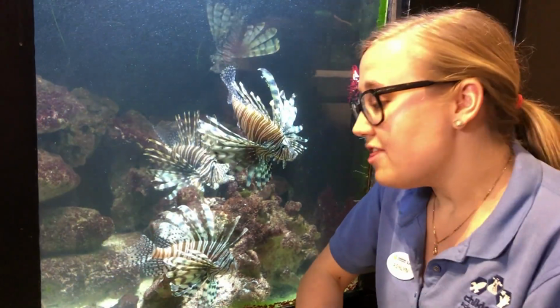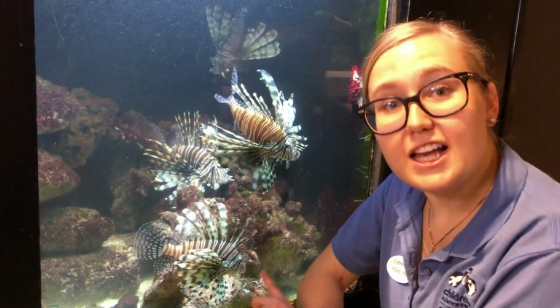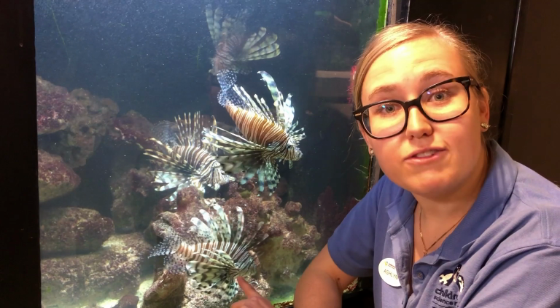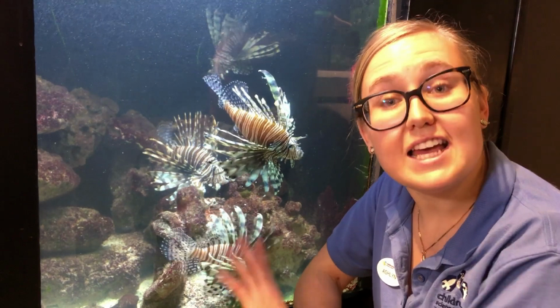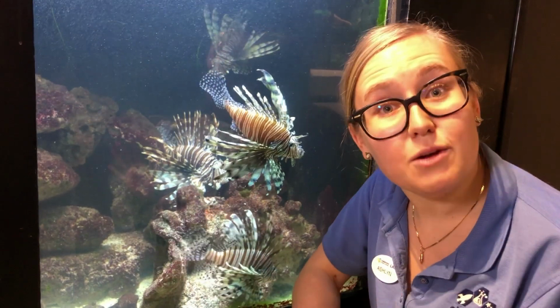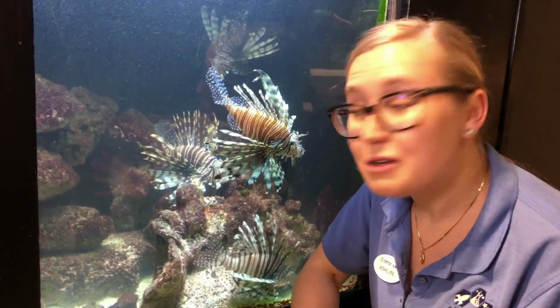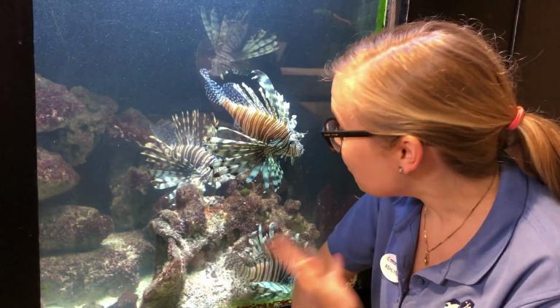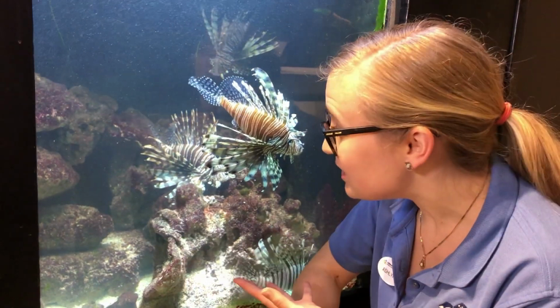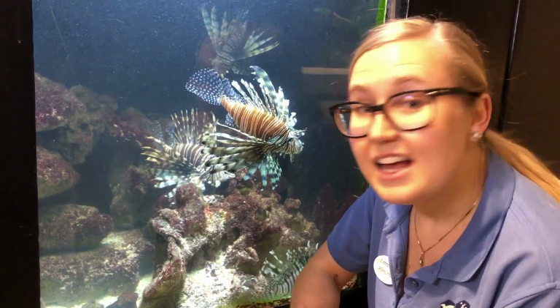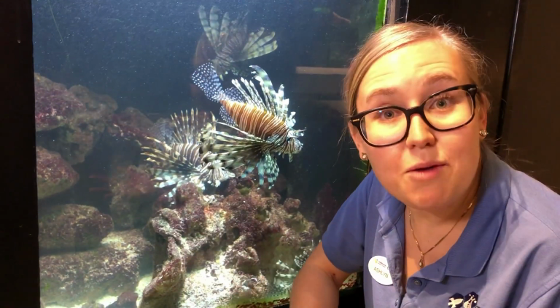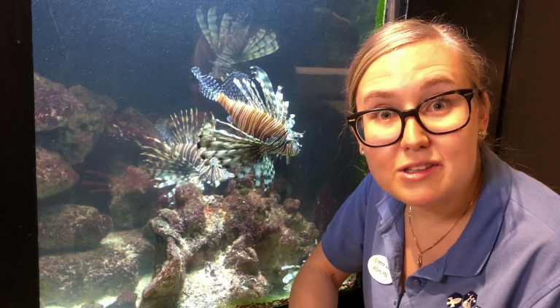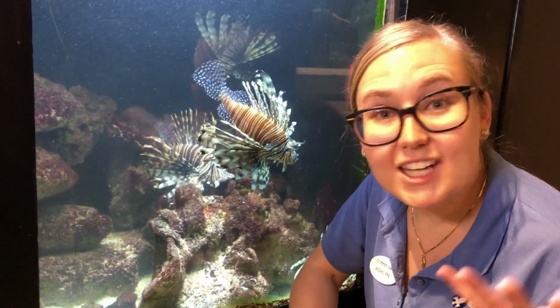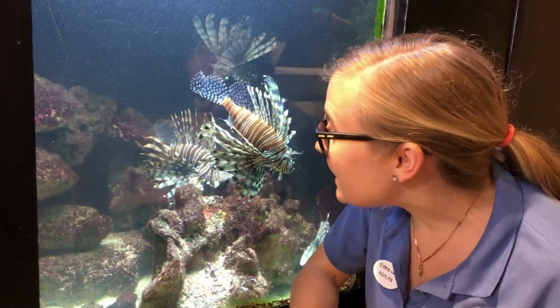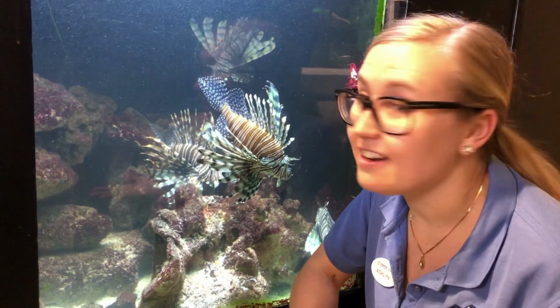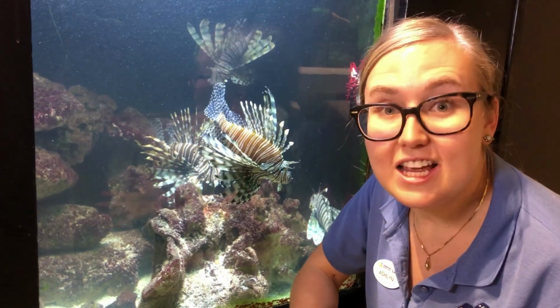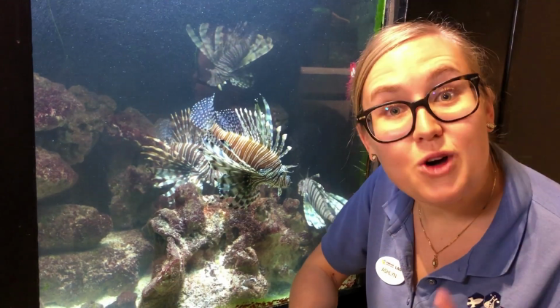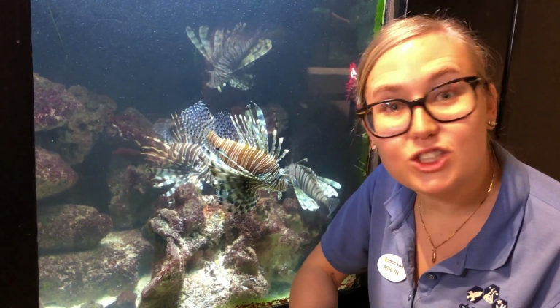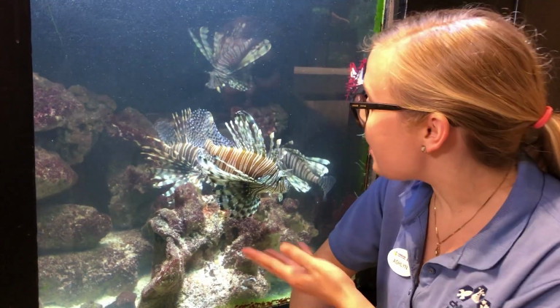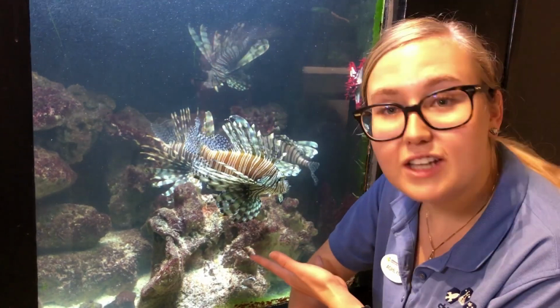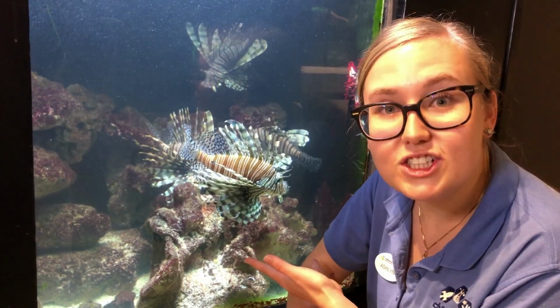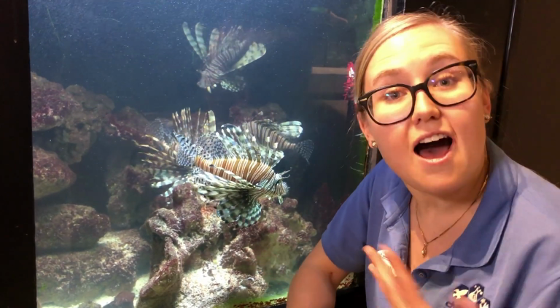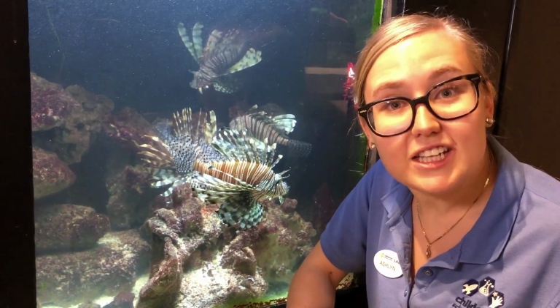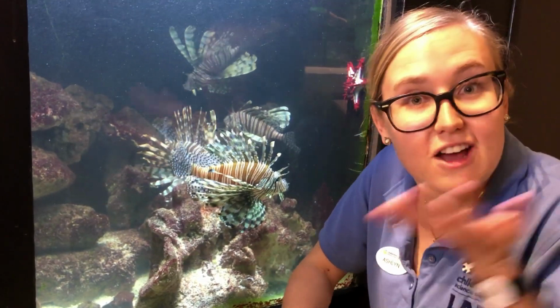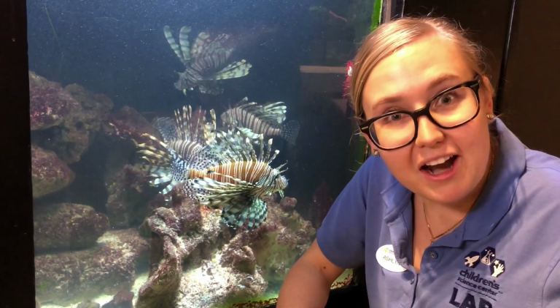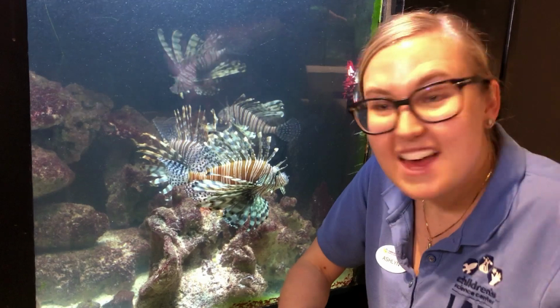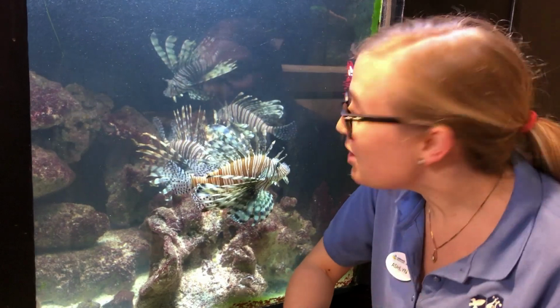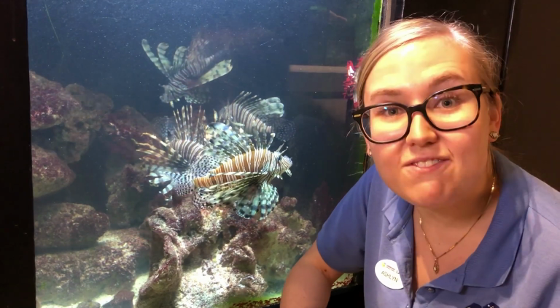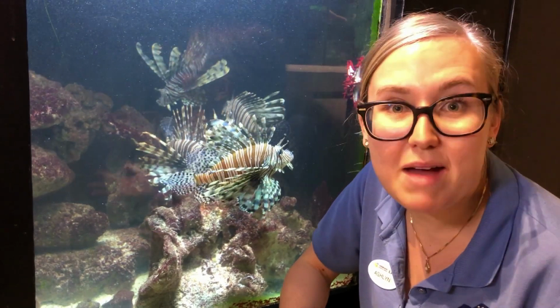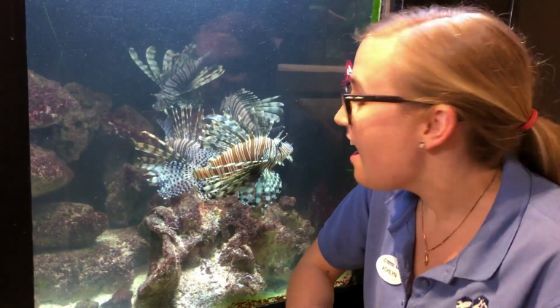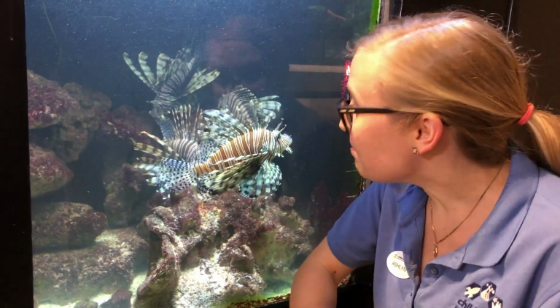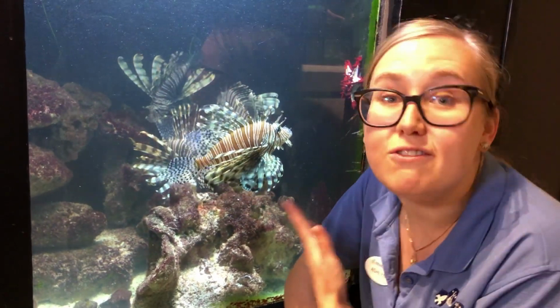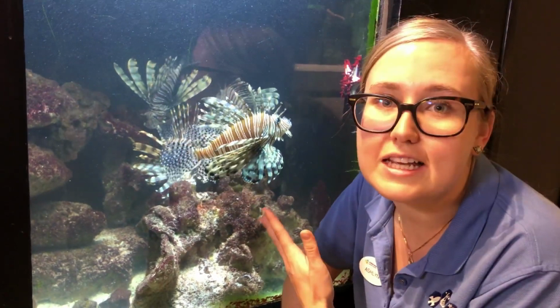Their flesh, however, is edible. So something we can do to help is actually eat lionfish. If you go to a restaurant and ask for lionfish, eventually, if enough people are asking, they might put lionfish on the menu — and that's something good for us to eat.